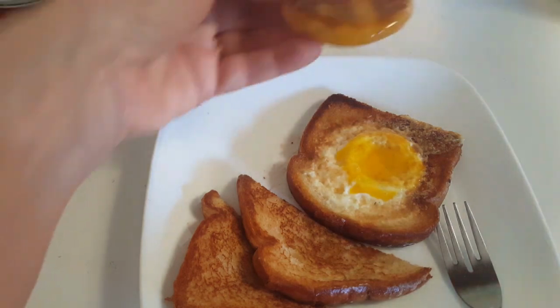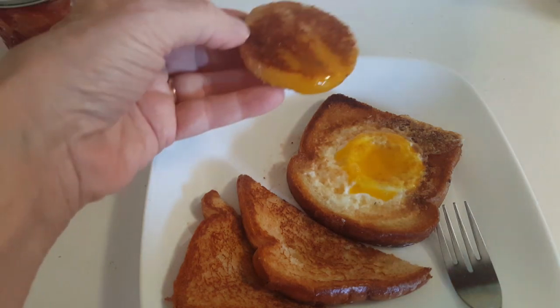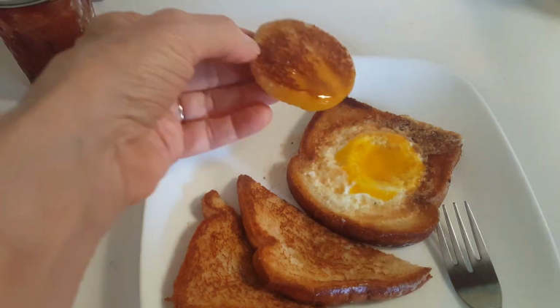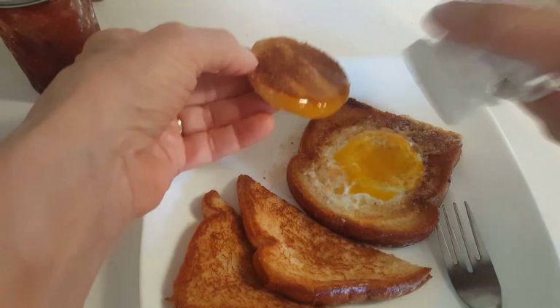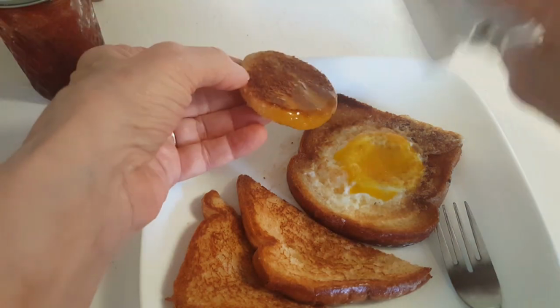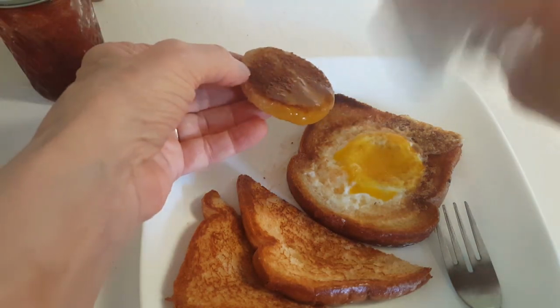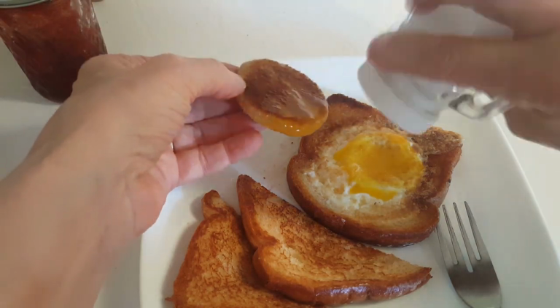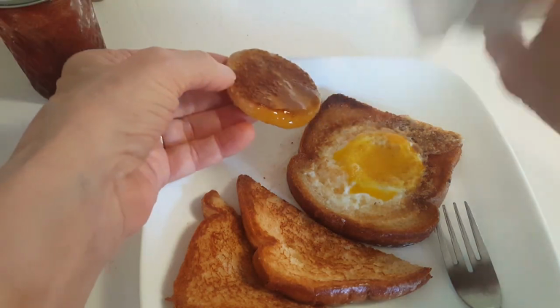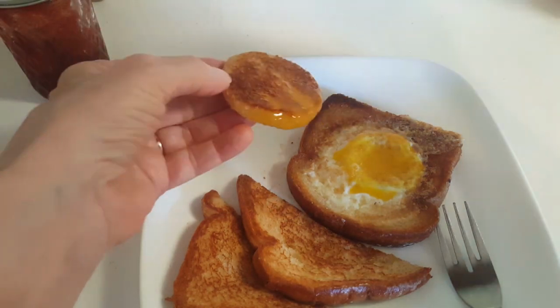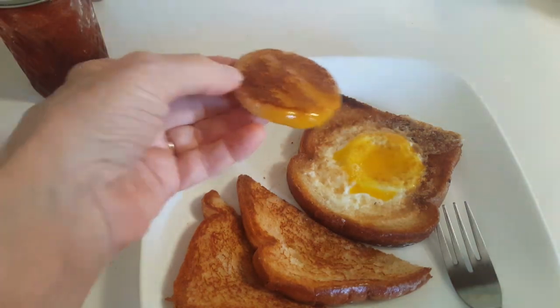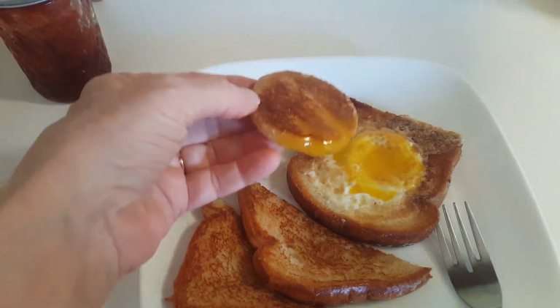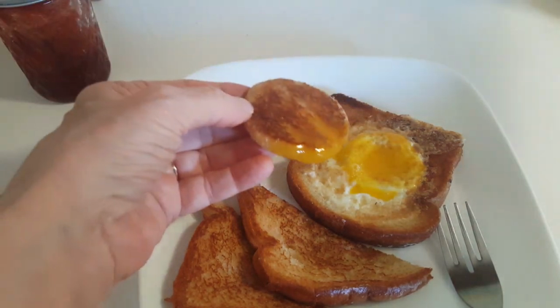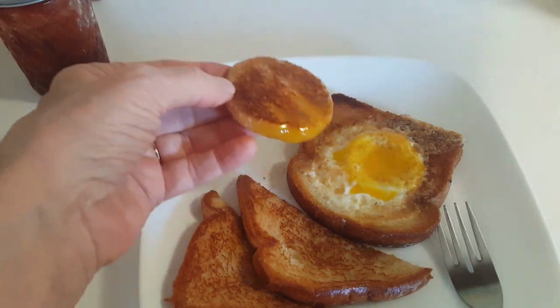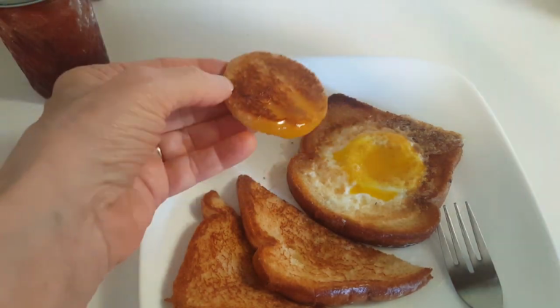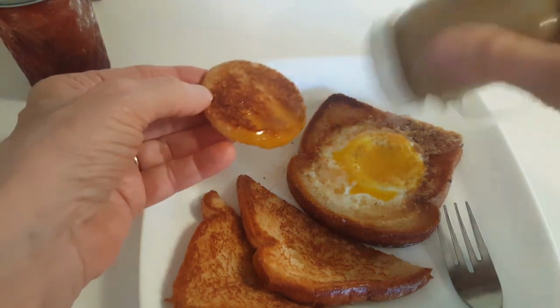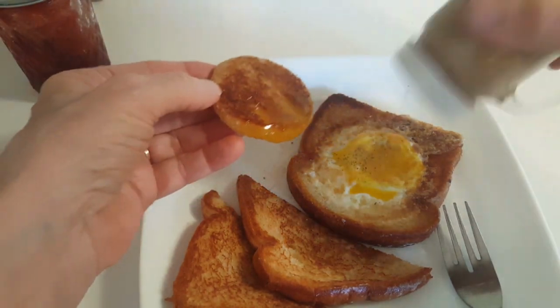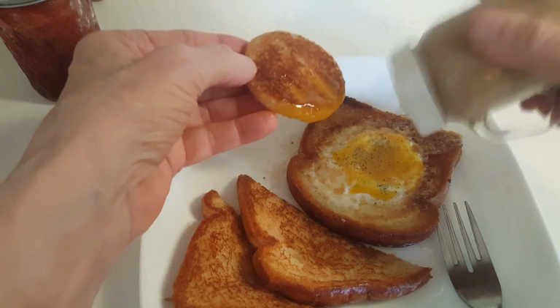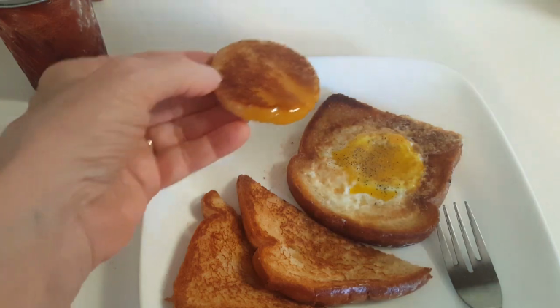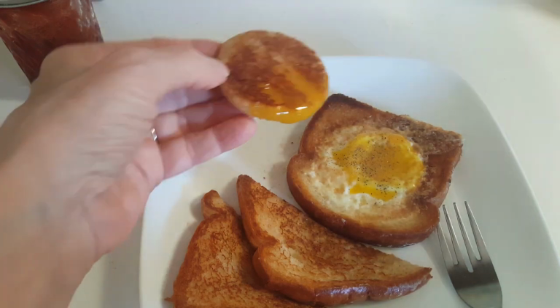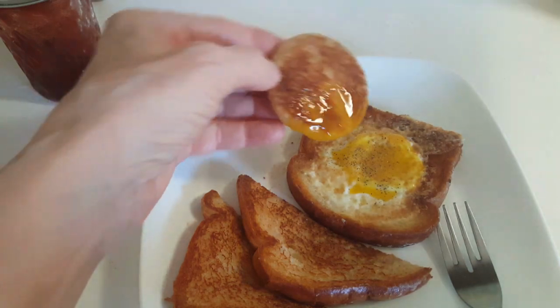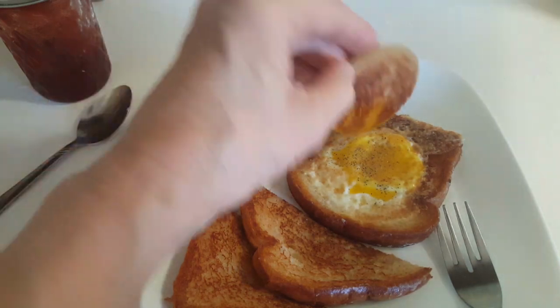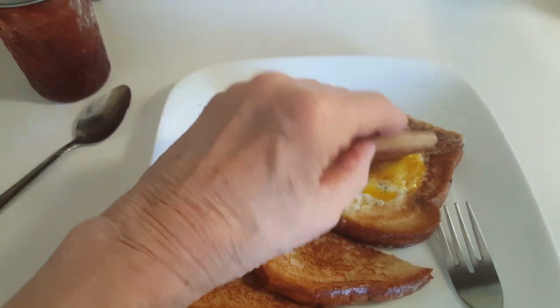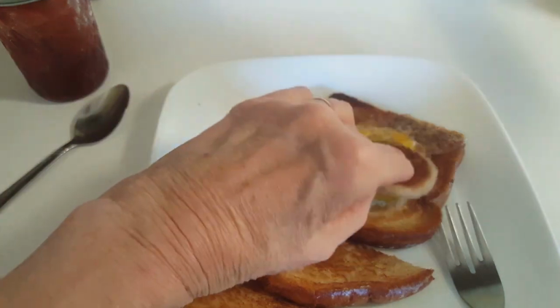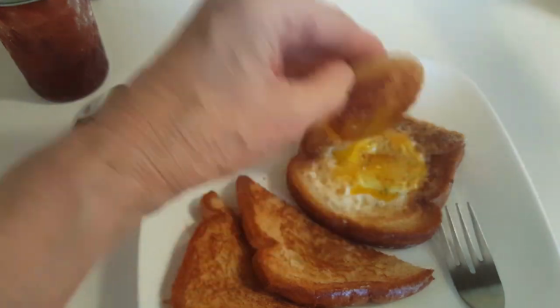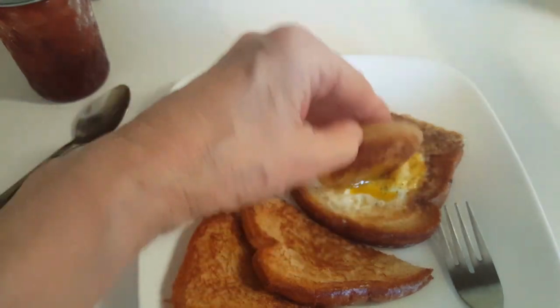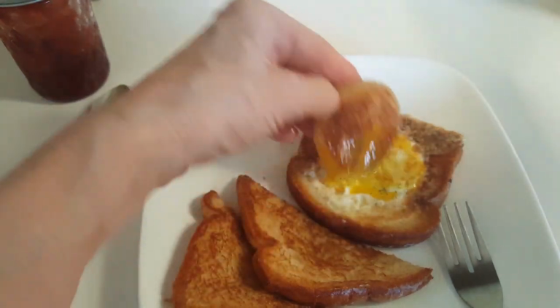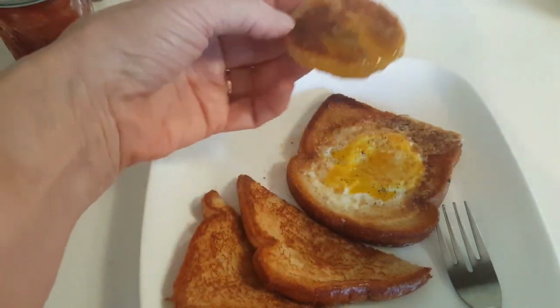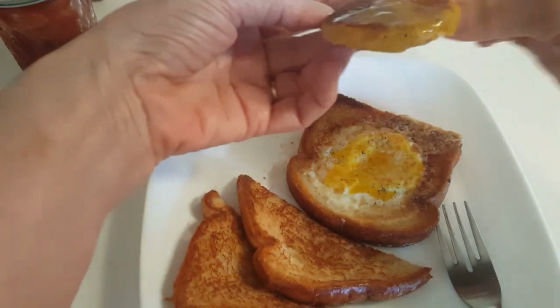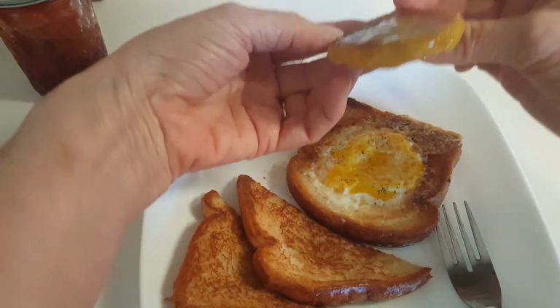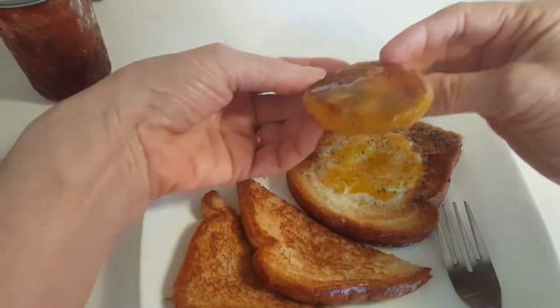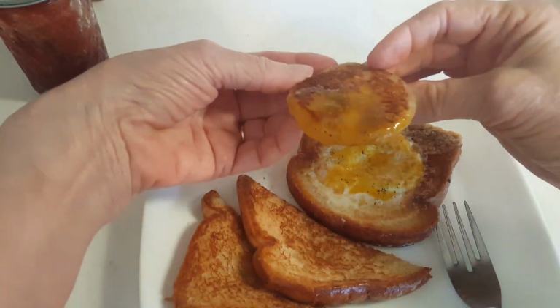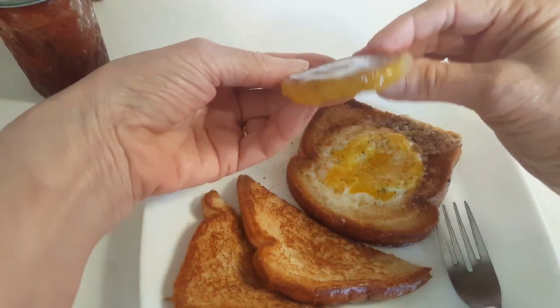First of all, I have to put a little salt on there. I have to put a little pepper on there. Awesome. Look at that.